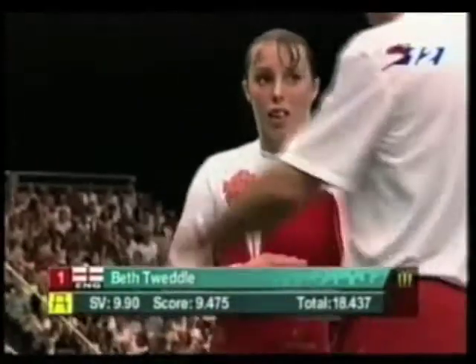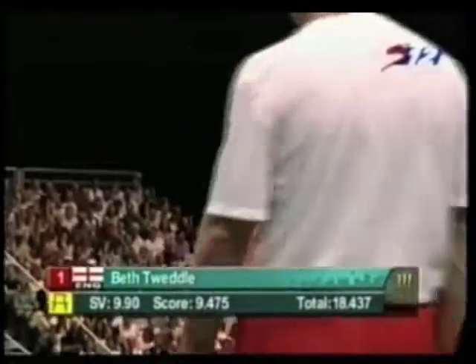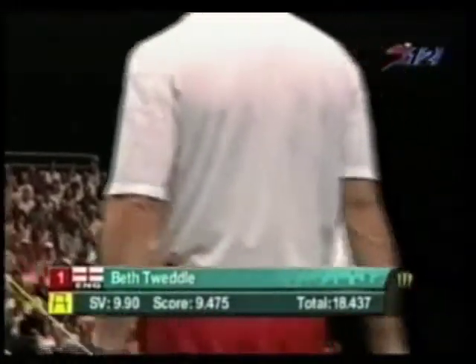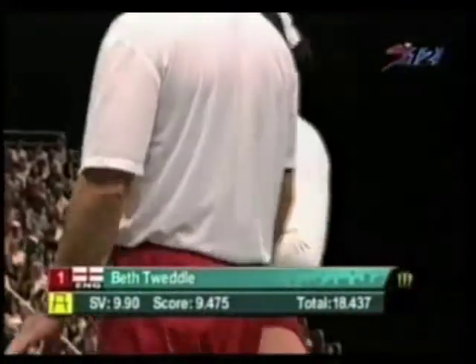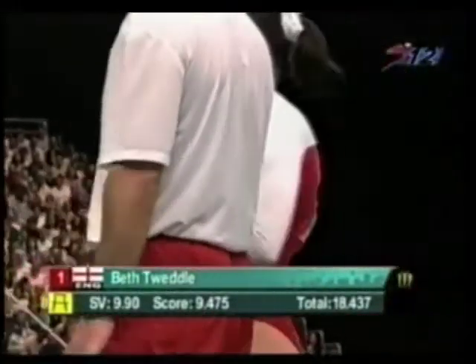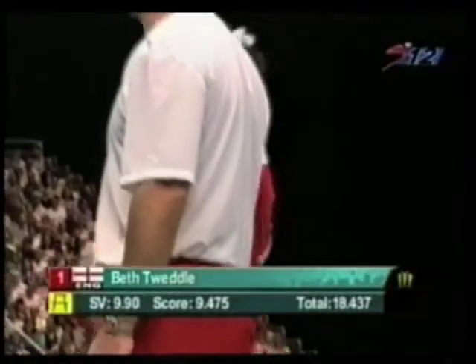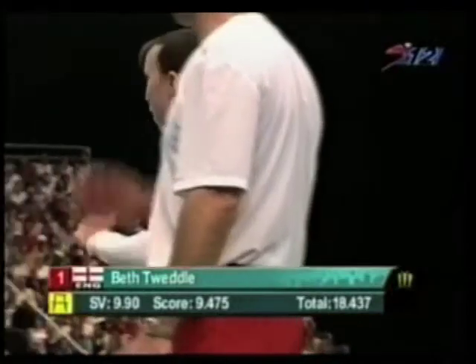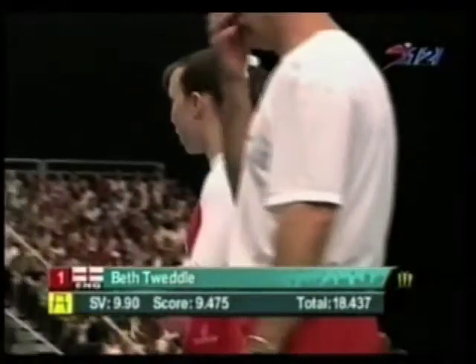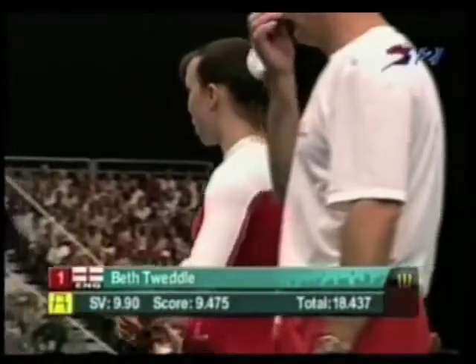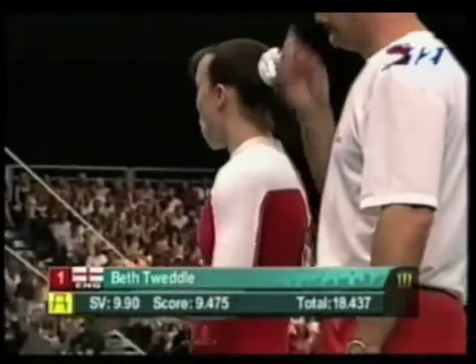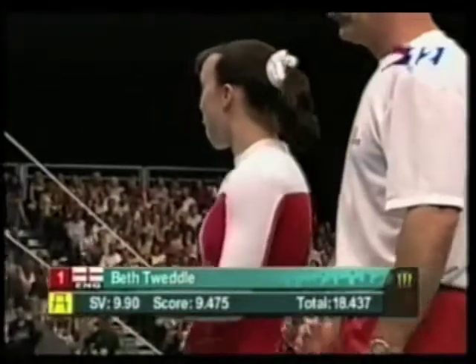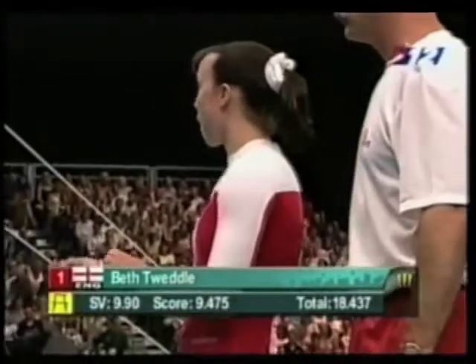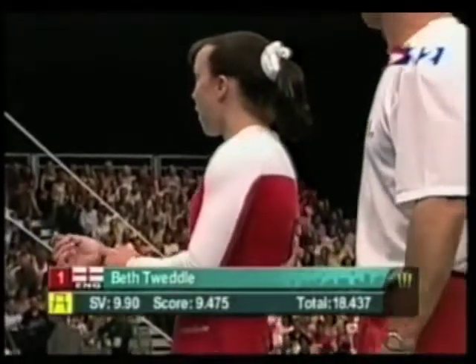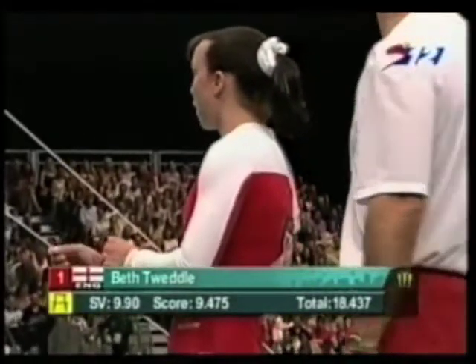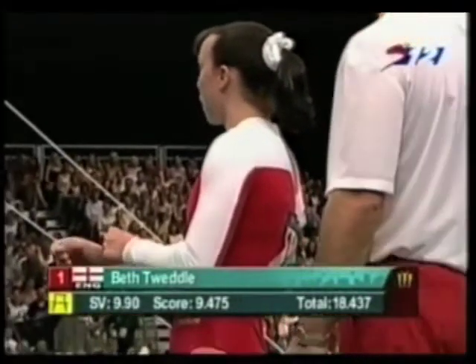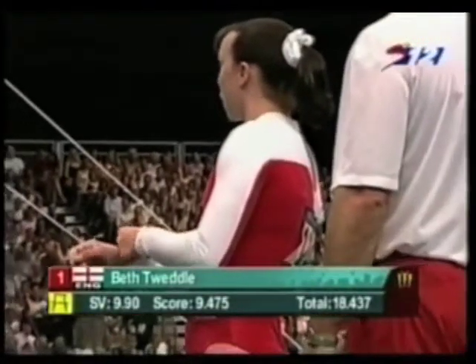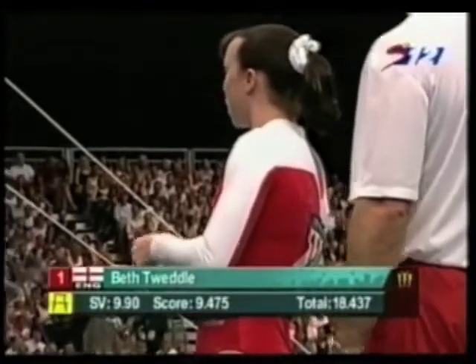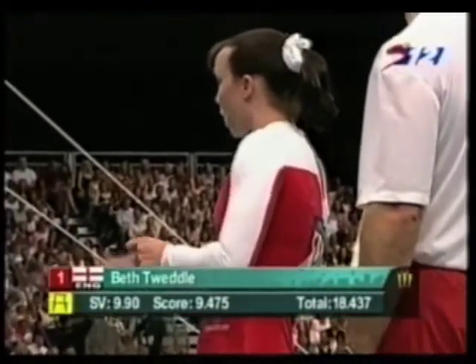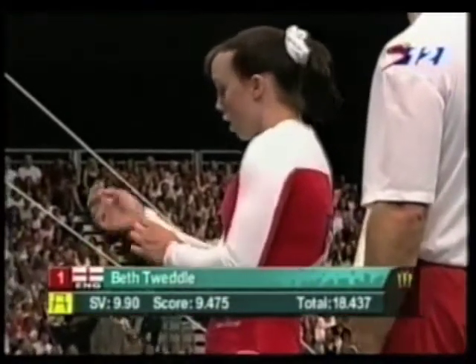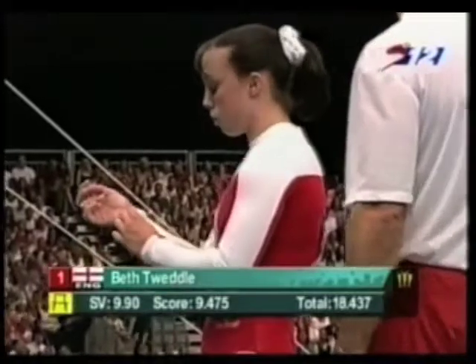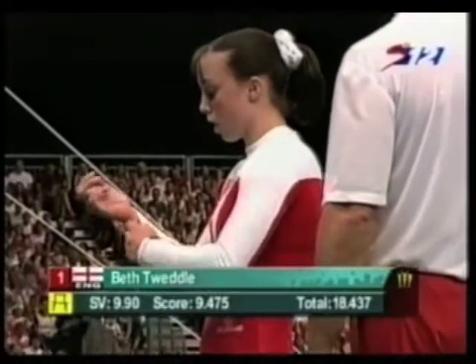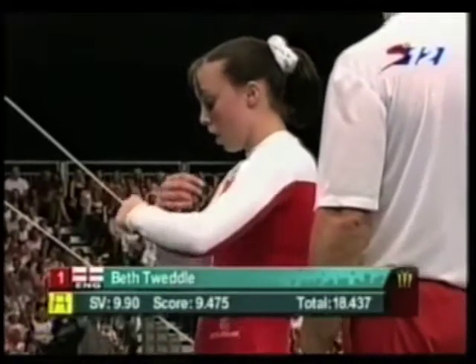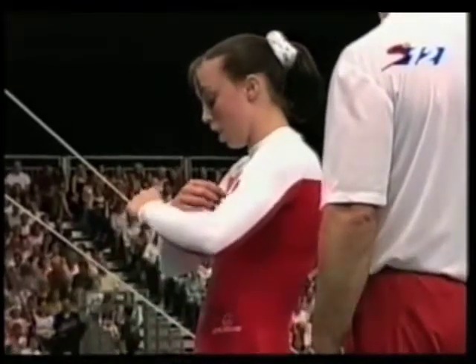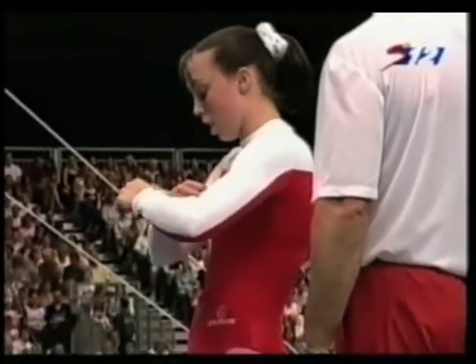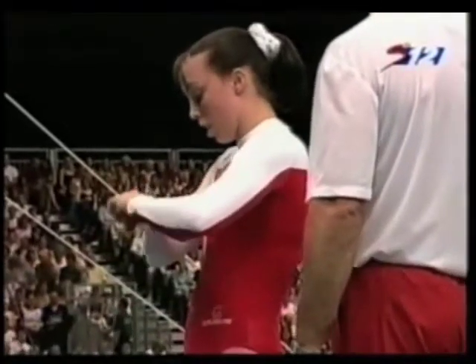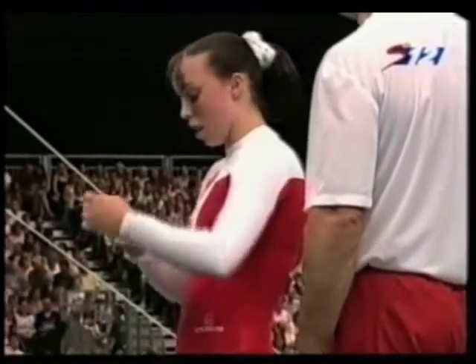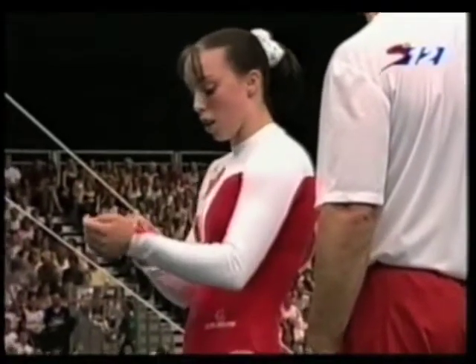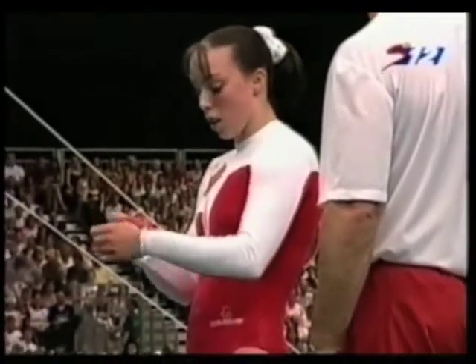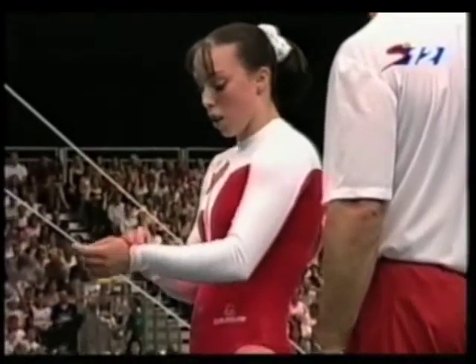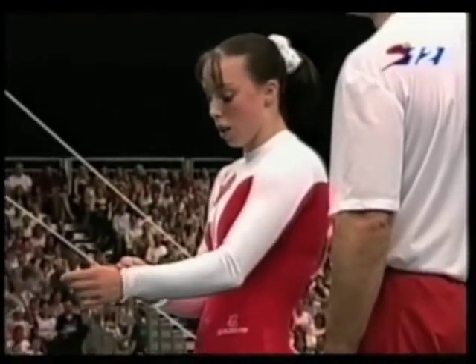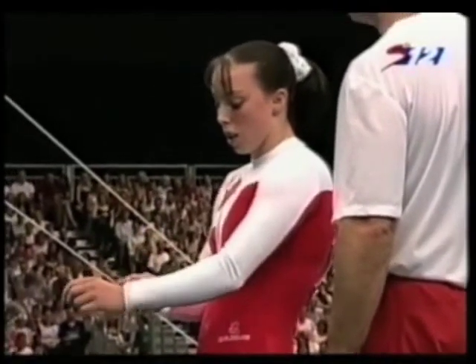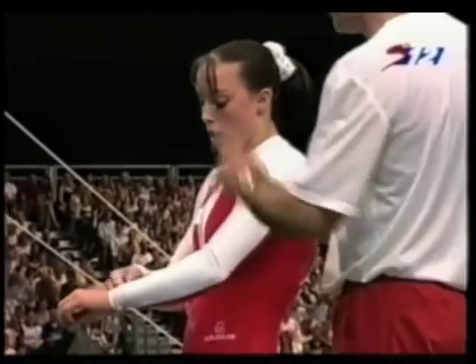A score of 9.475 for Tweddle — same as the team competition. Start value of 9.9, so she's a threat.